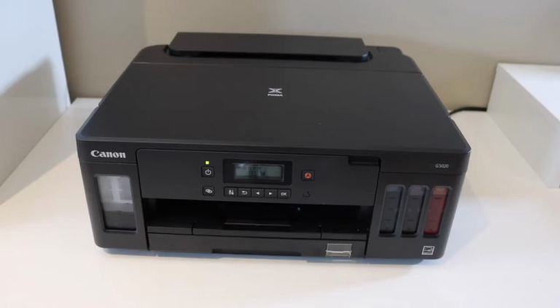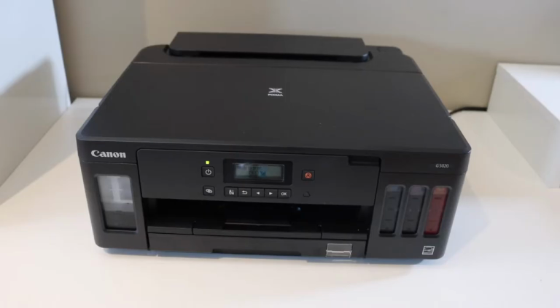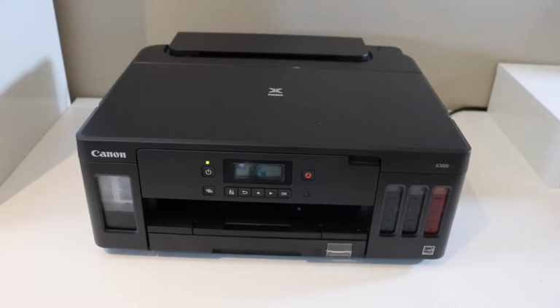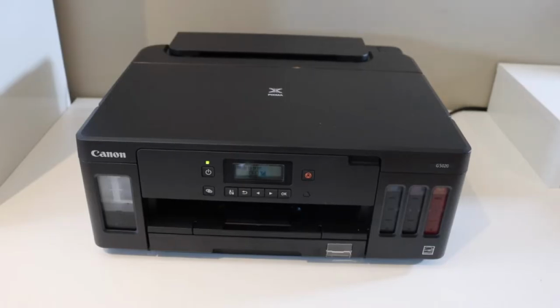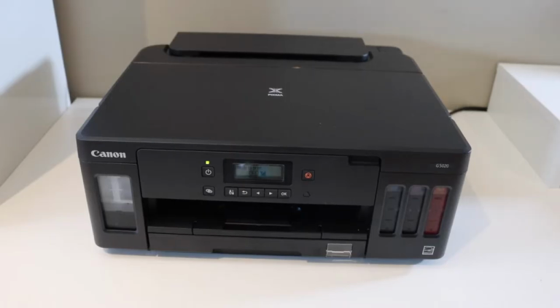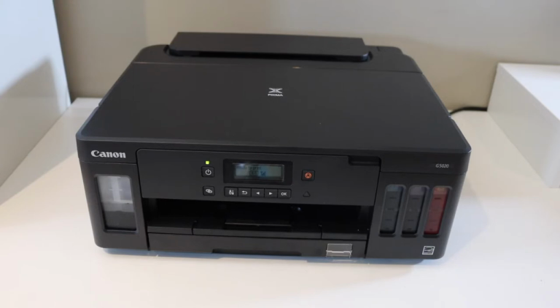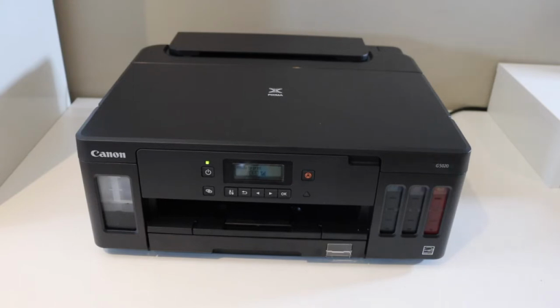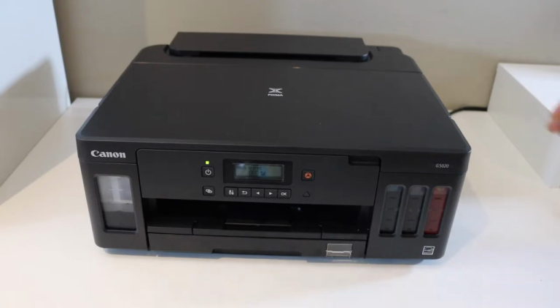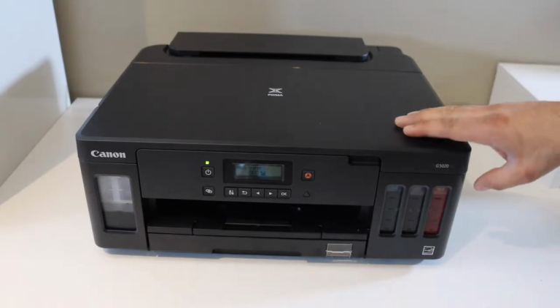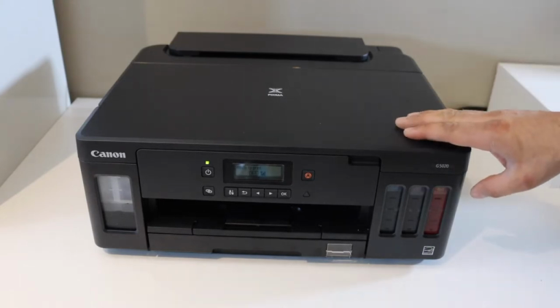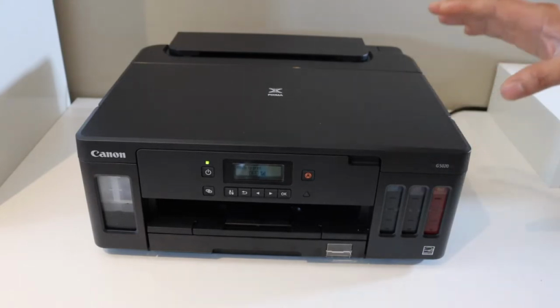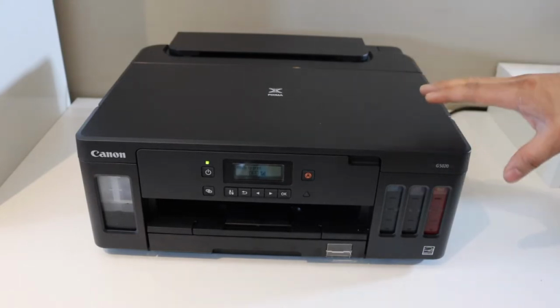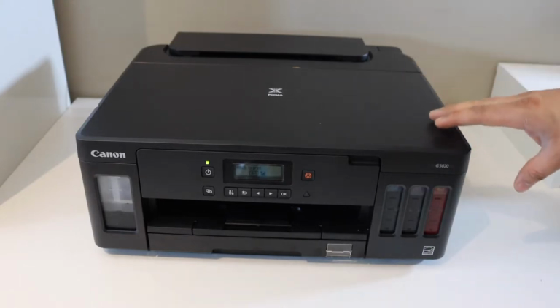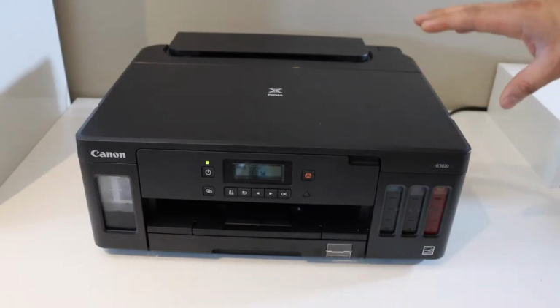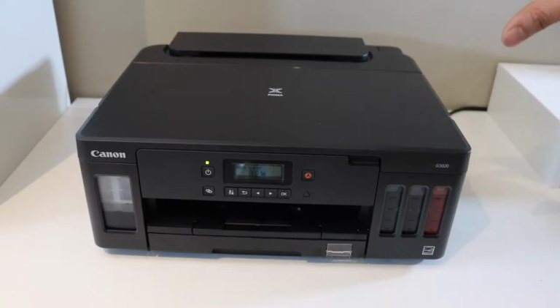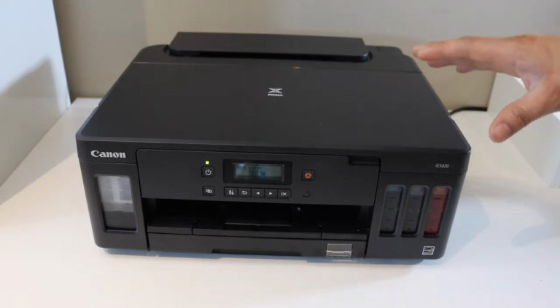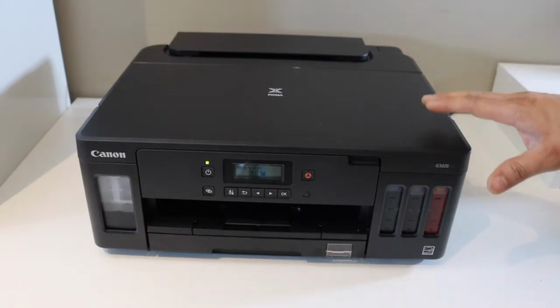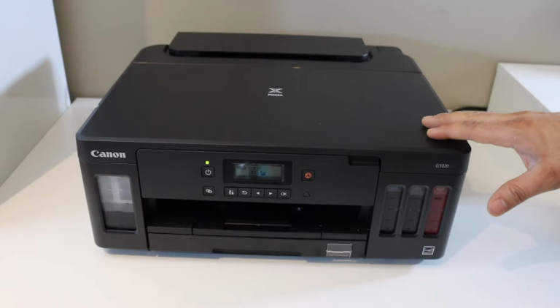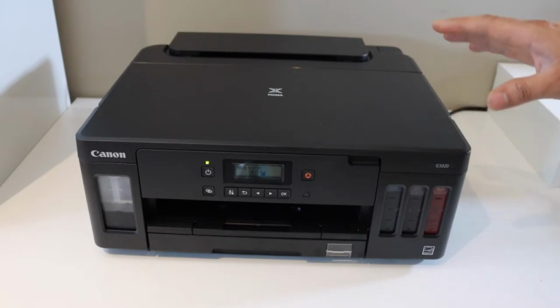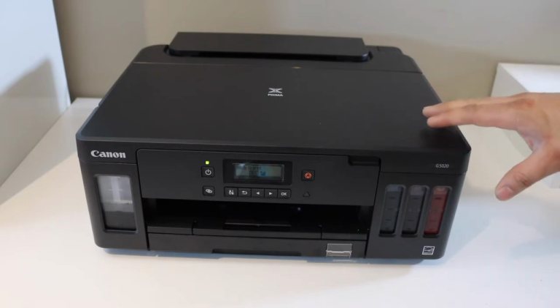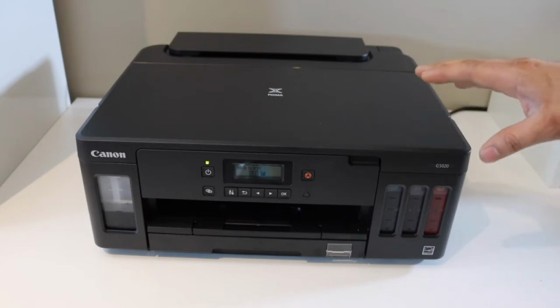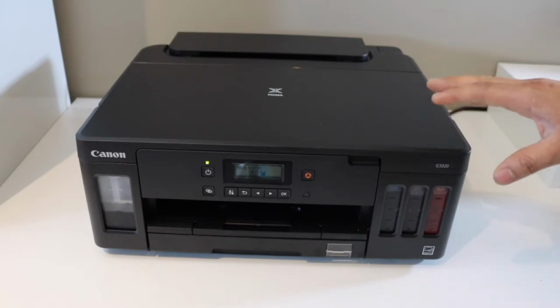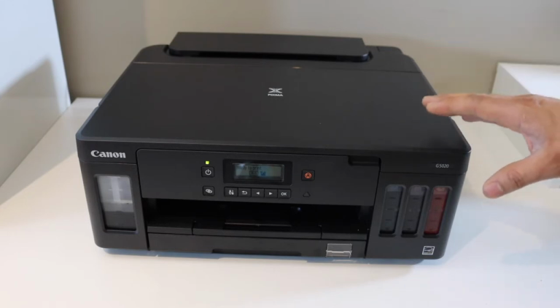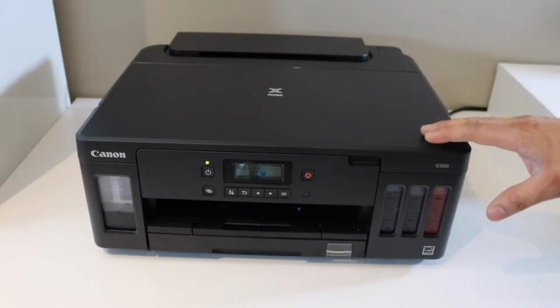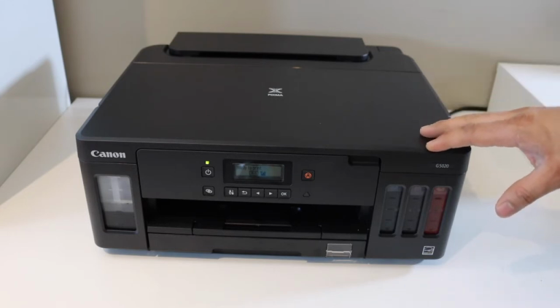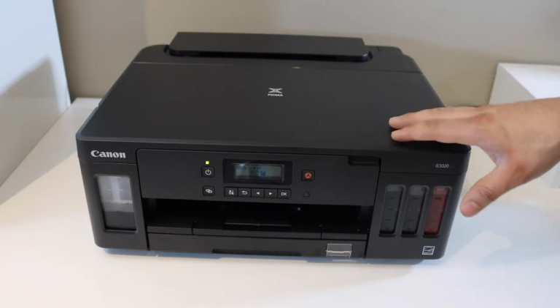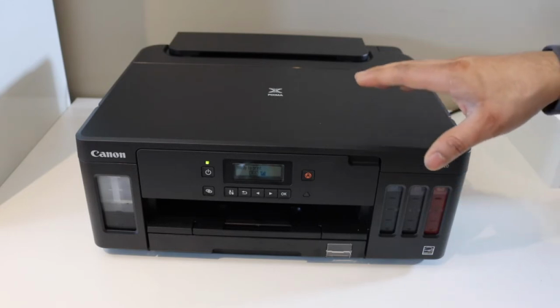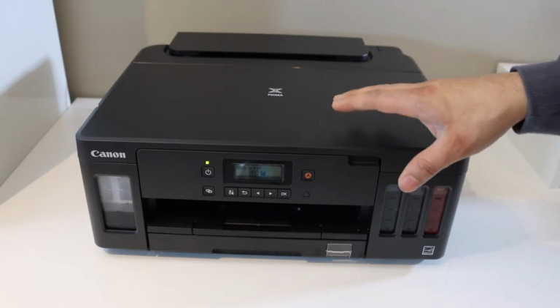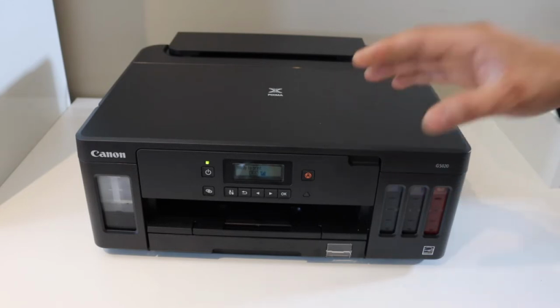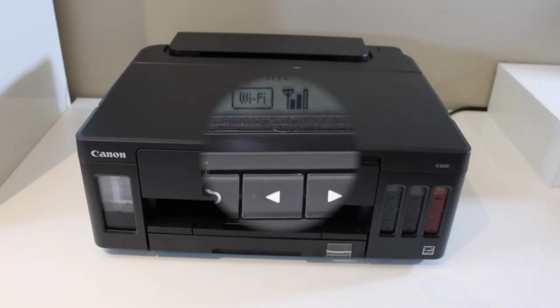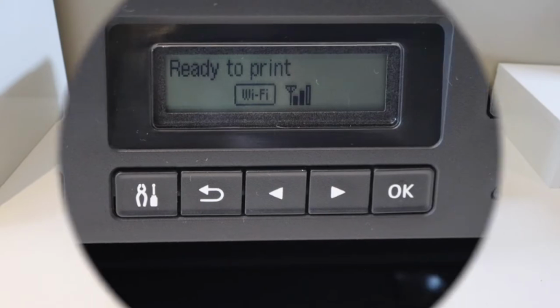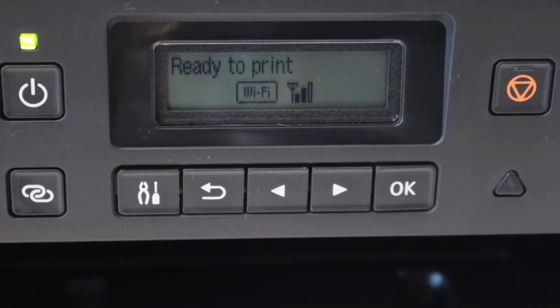In today's video I'm going to show you how to do the Wi-Fi setup of your Canon PIXMA G5000 series or G6000 series printer. First, go to the control panel.